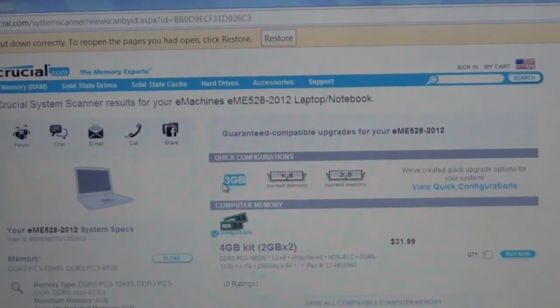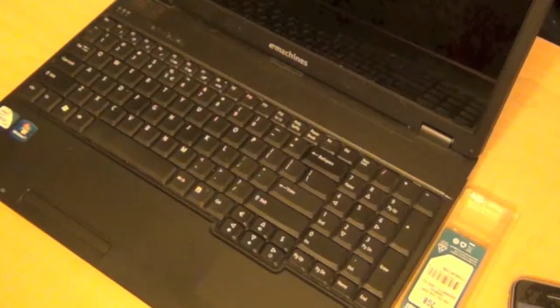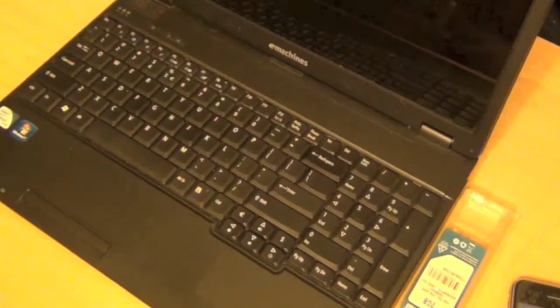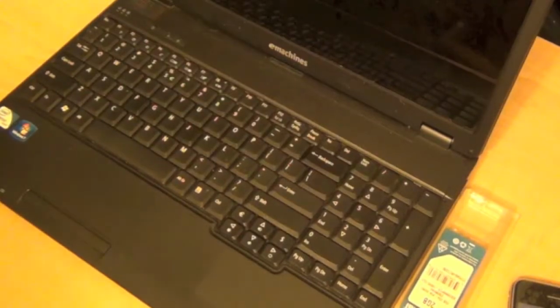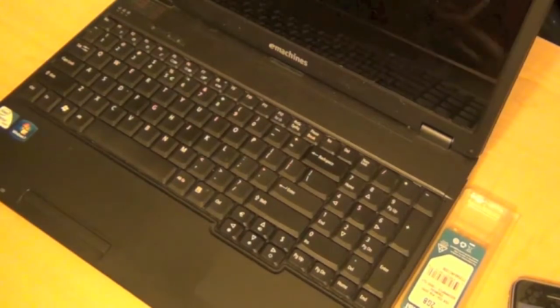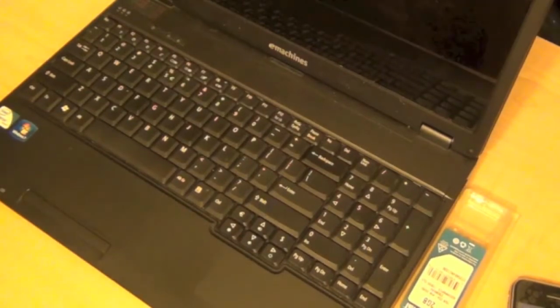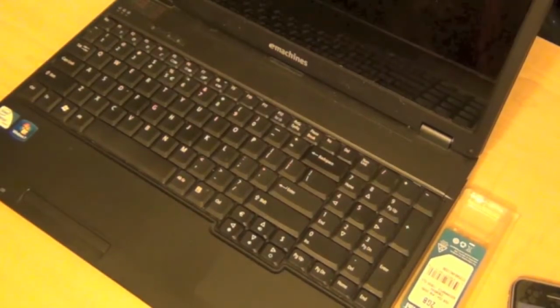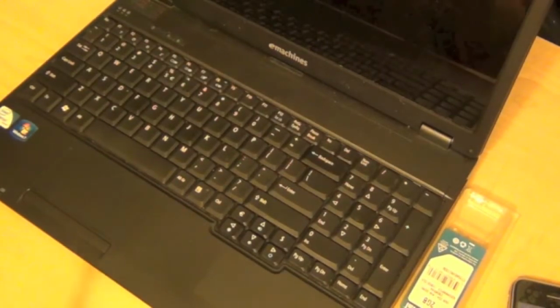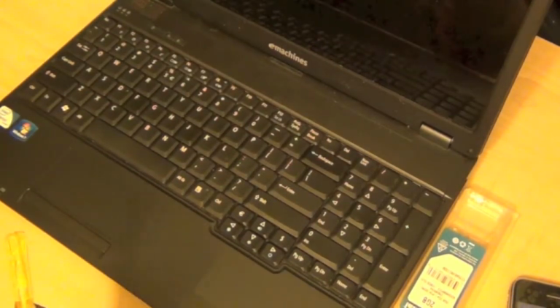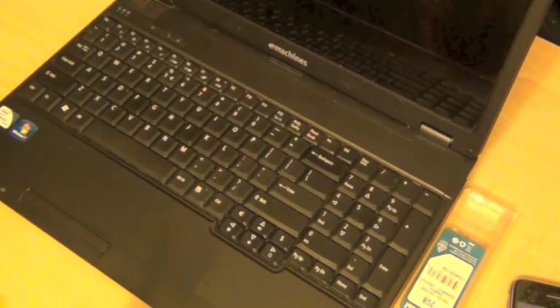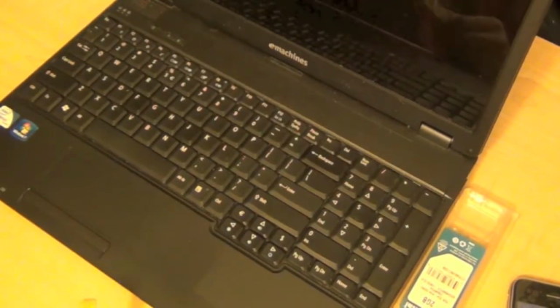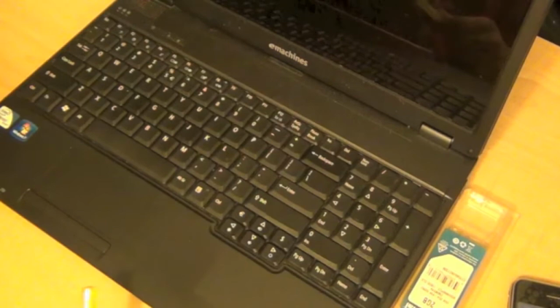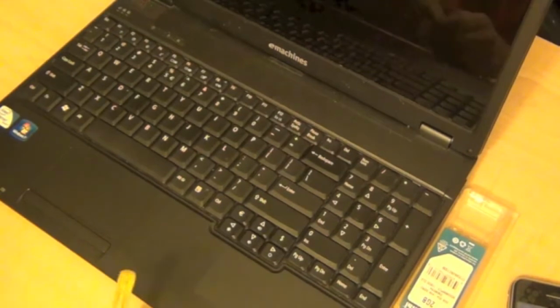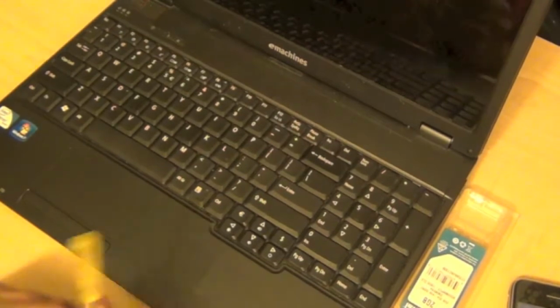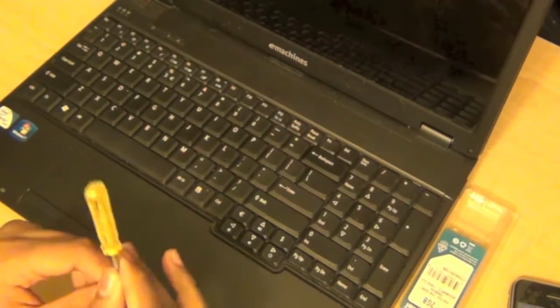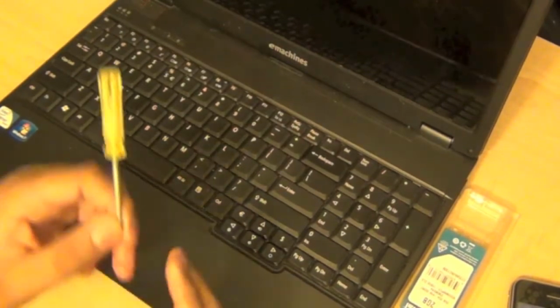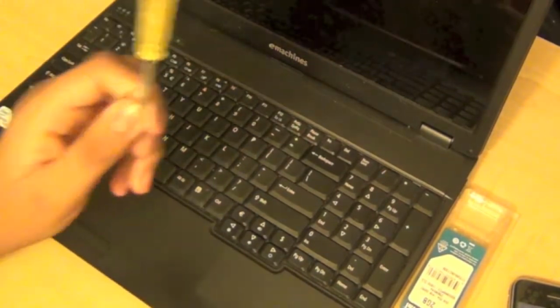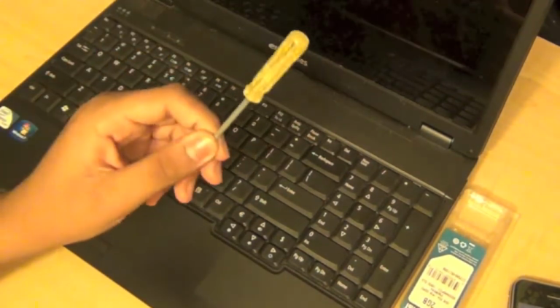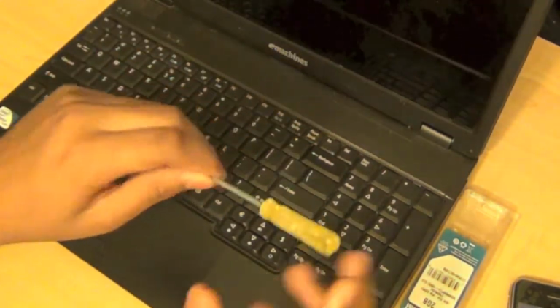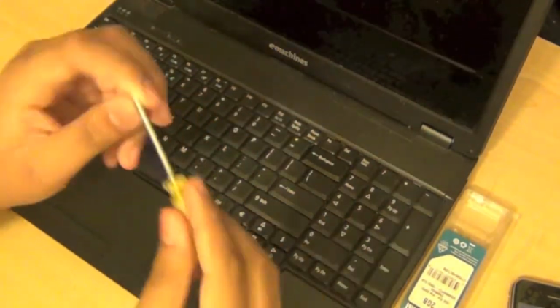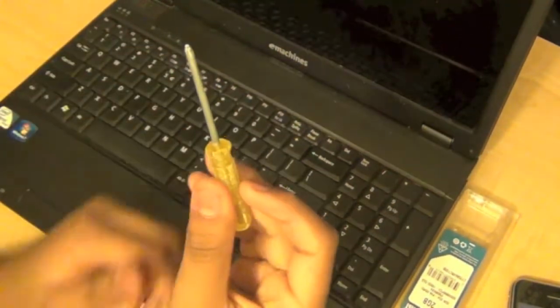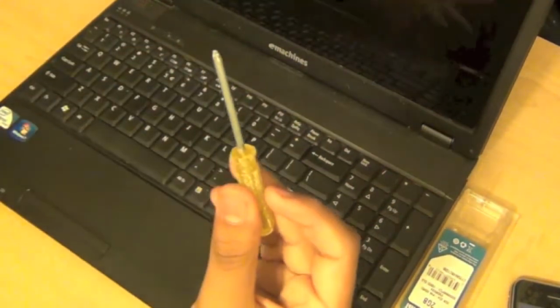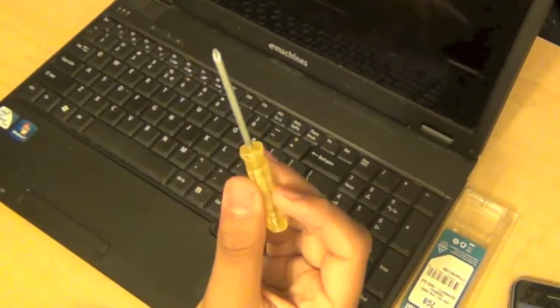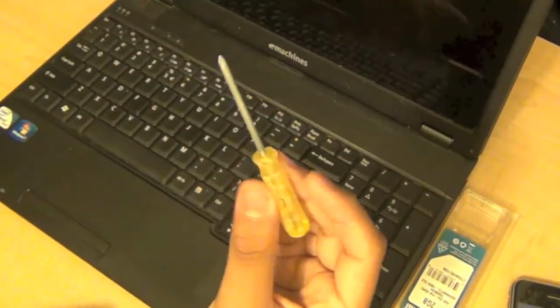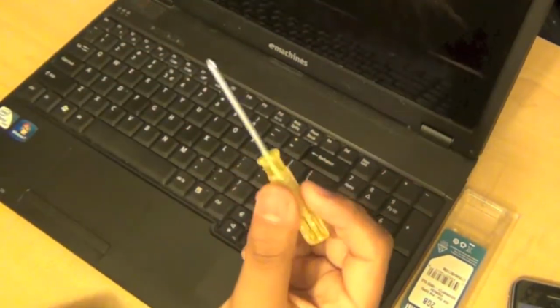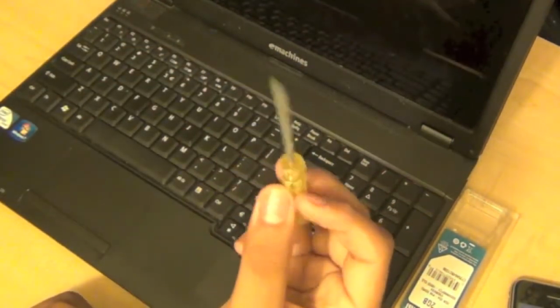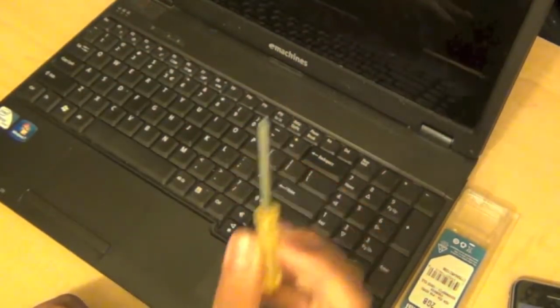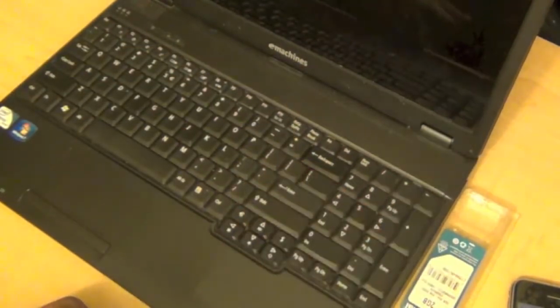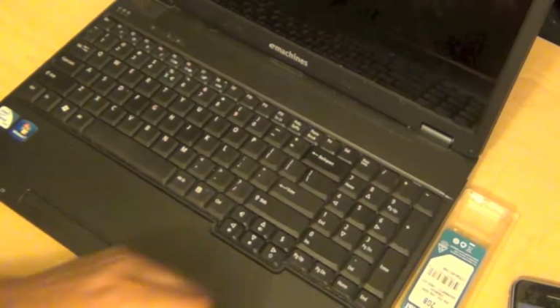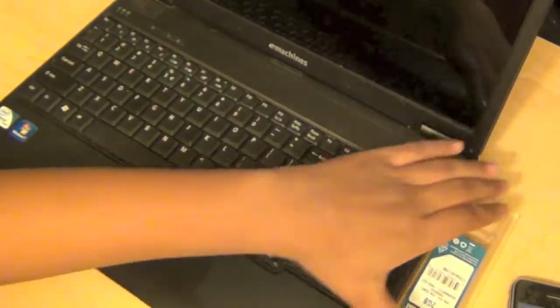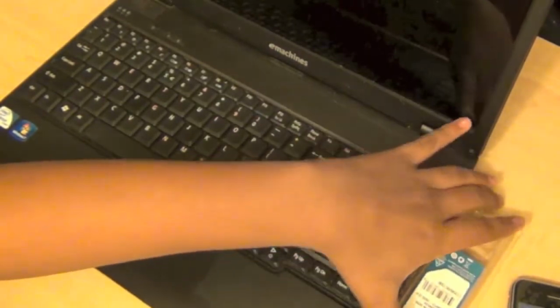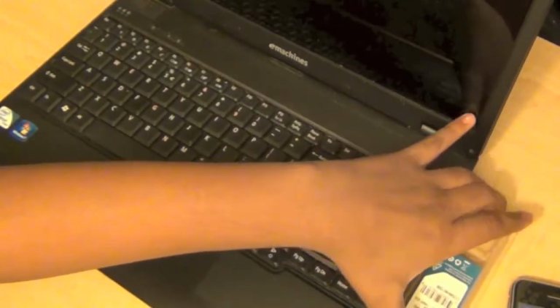For this, all you need is a normal screwdriver — I don't know the exact dimension, but a normal screwdriver should work for your computer, depending on what computer you have.